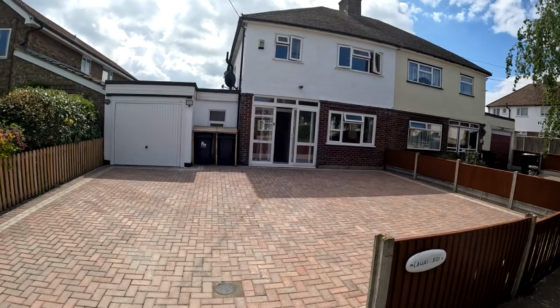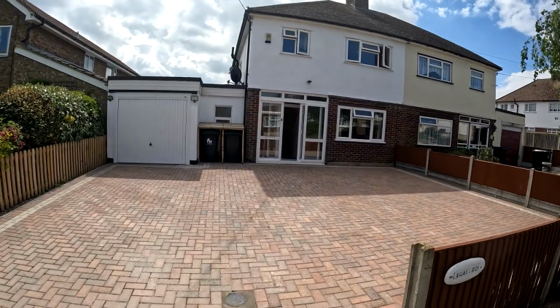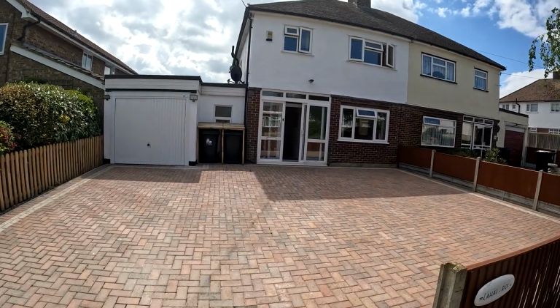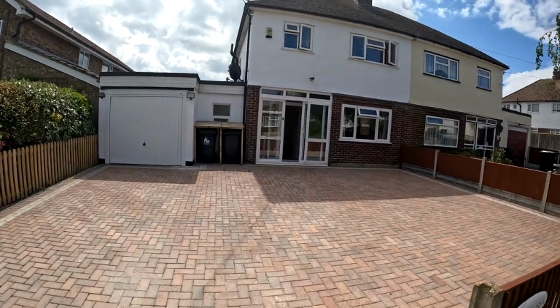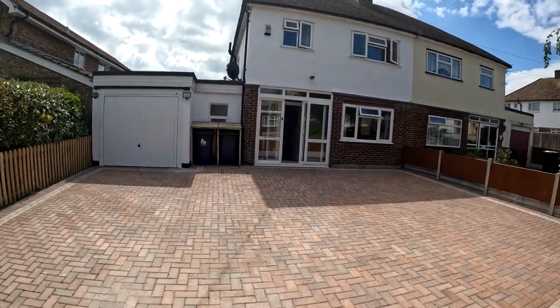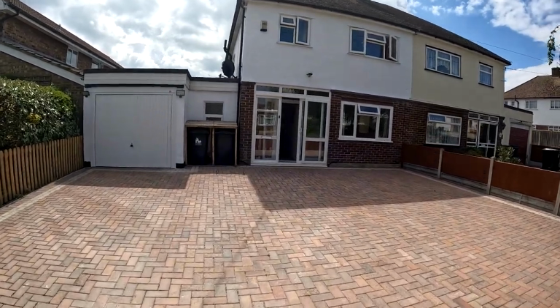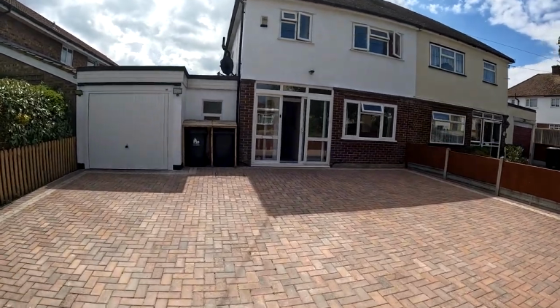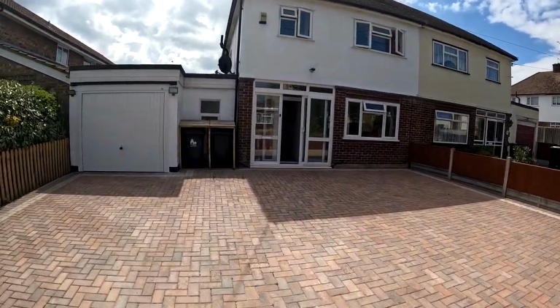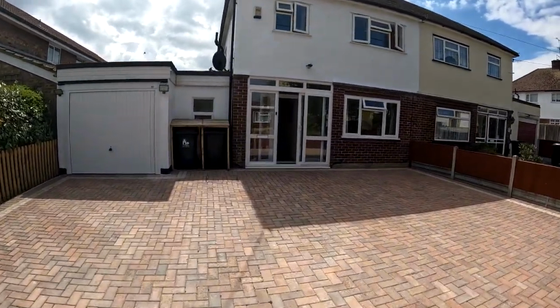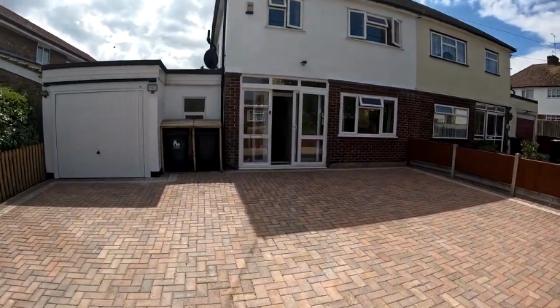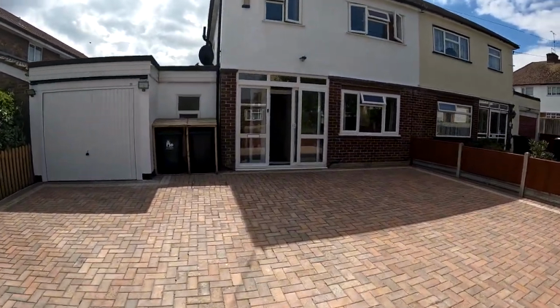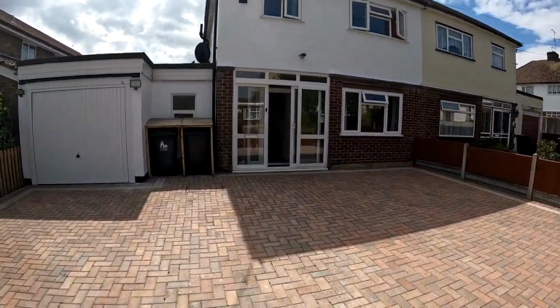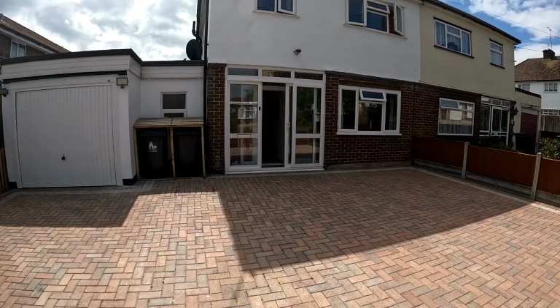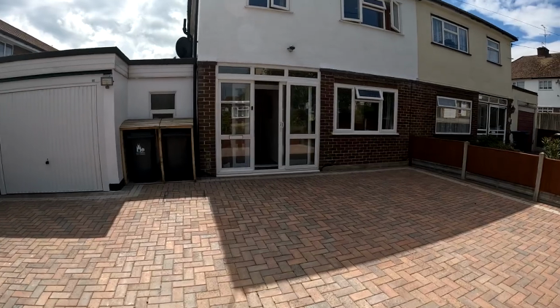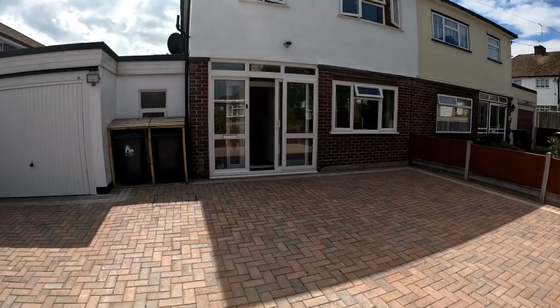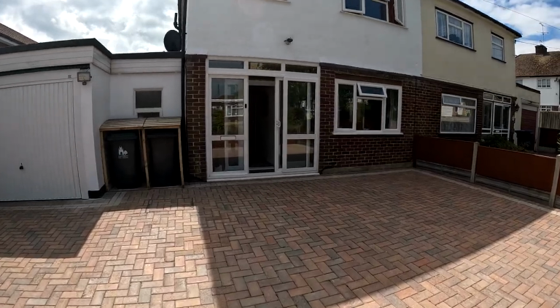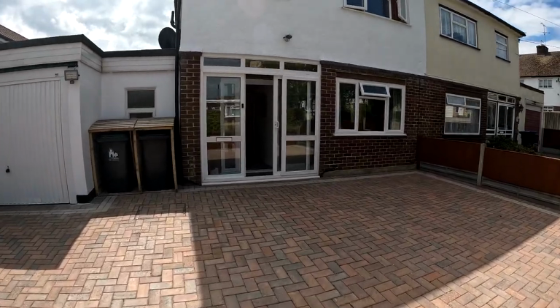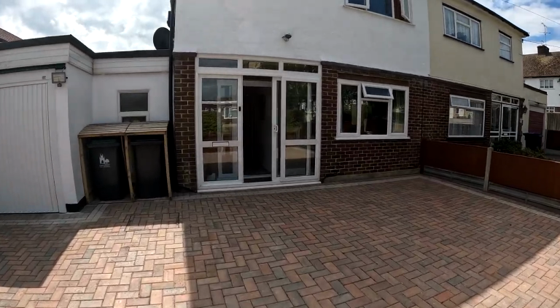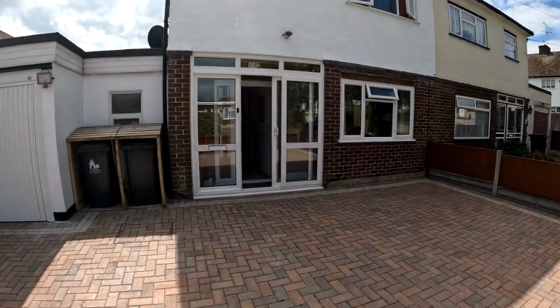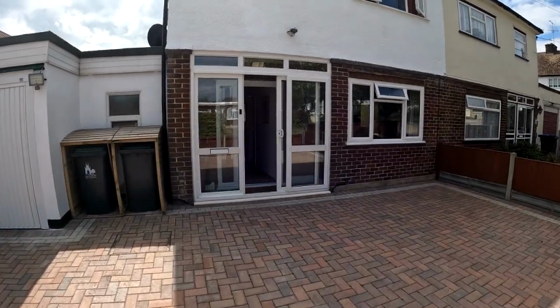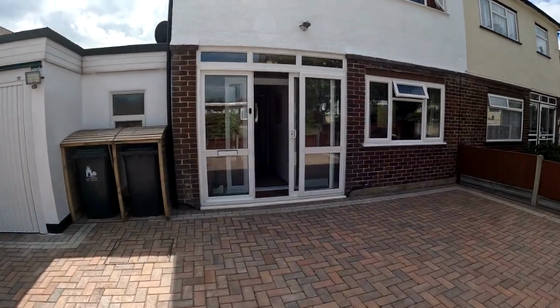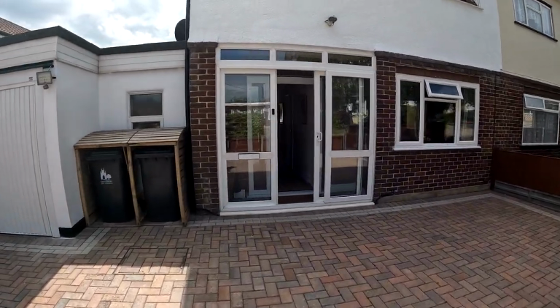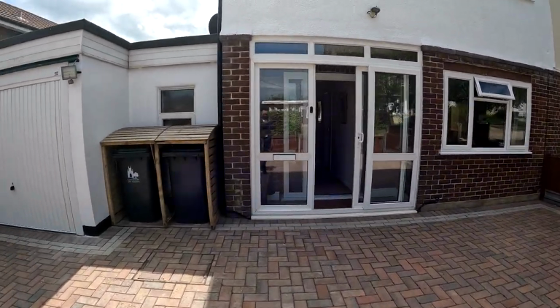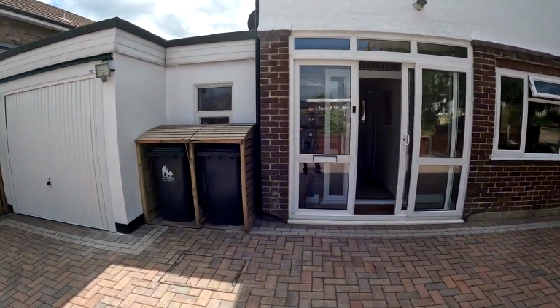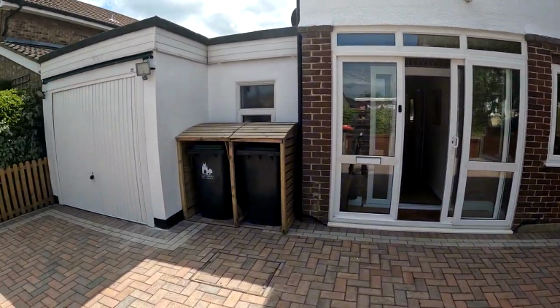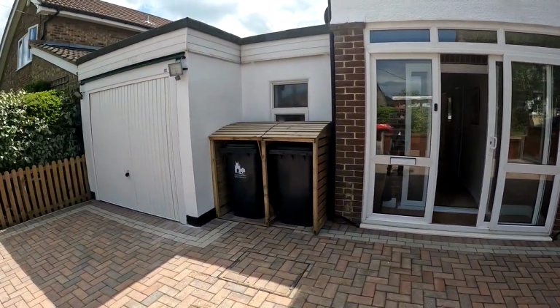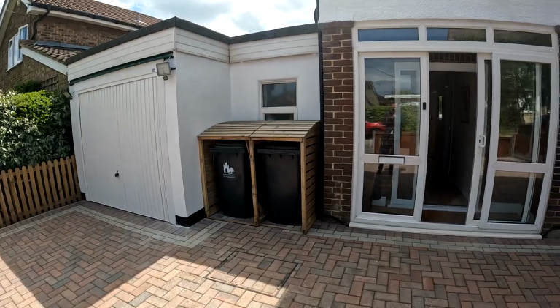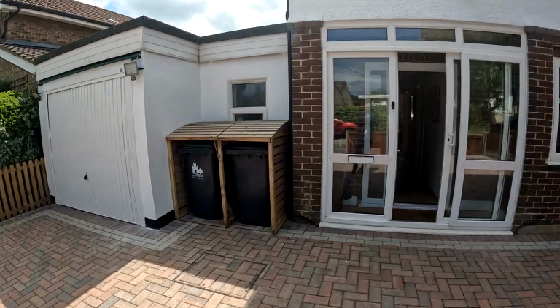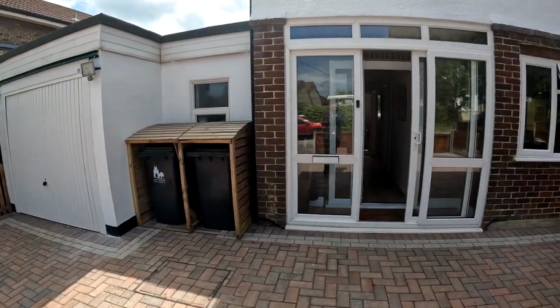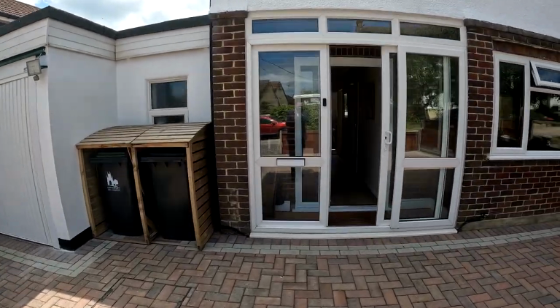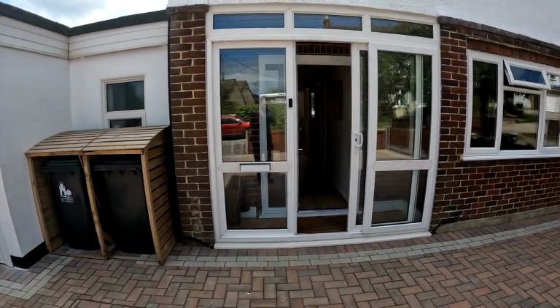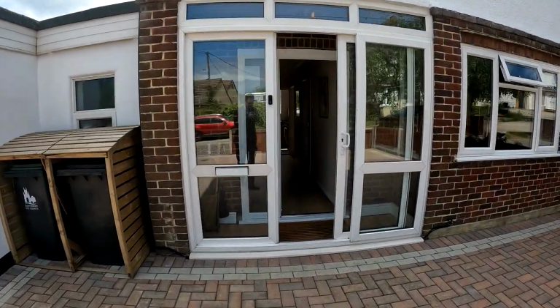Hello, it's Elliot from Kent Estate Agencies, and today we're in Whitstable, and in particular on Borstal Avenue, taking a look at a wonderful three bedroom semi-detached family home.